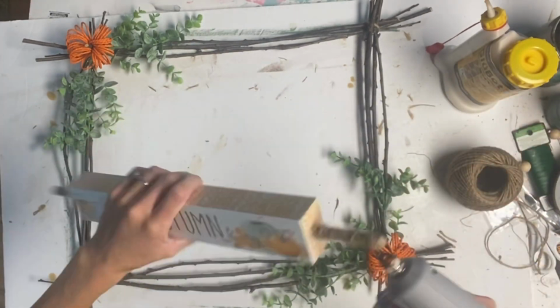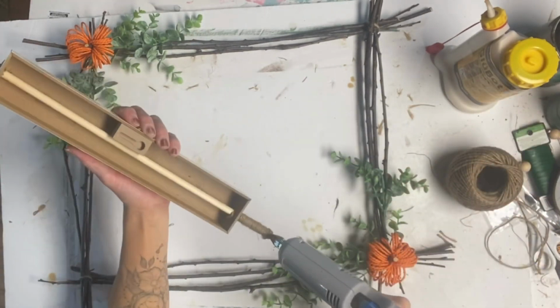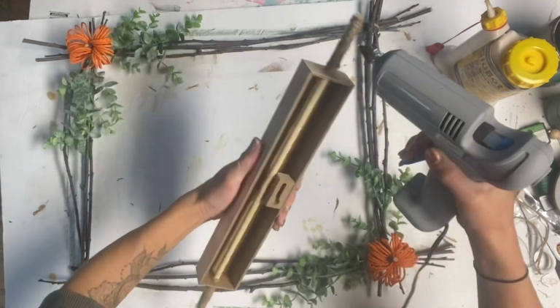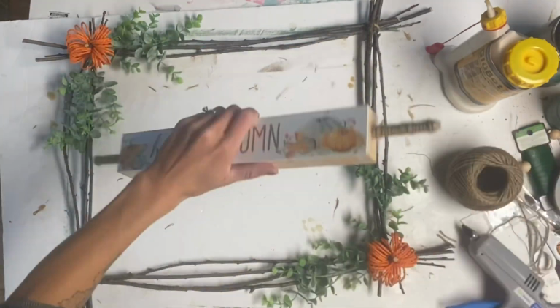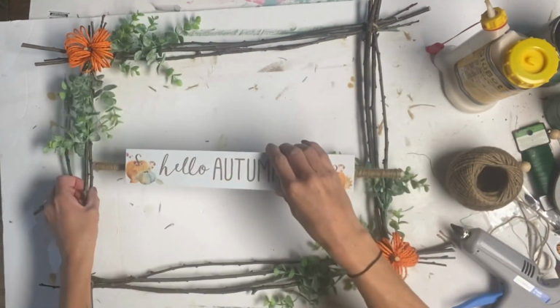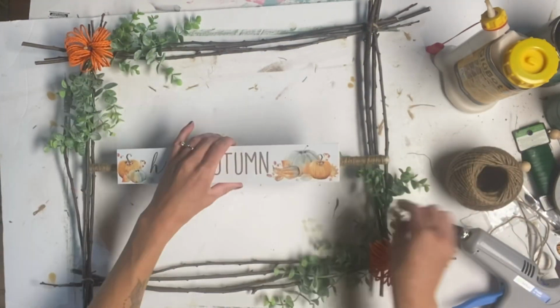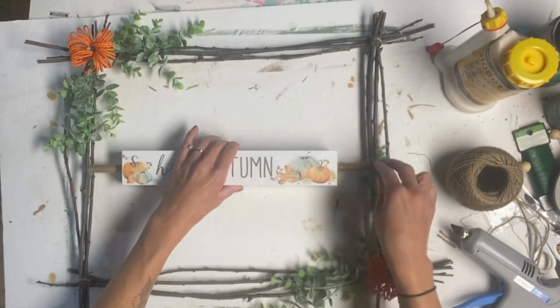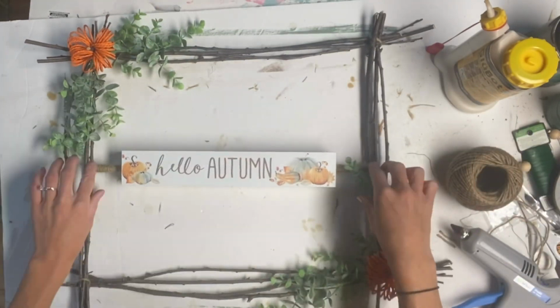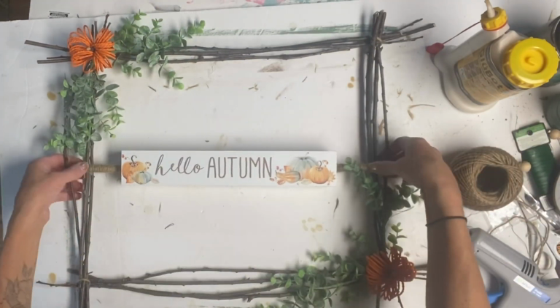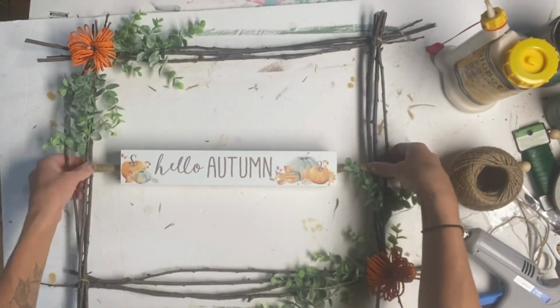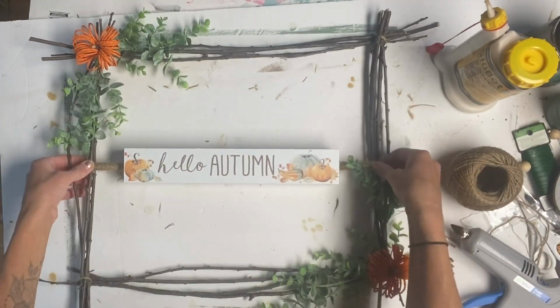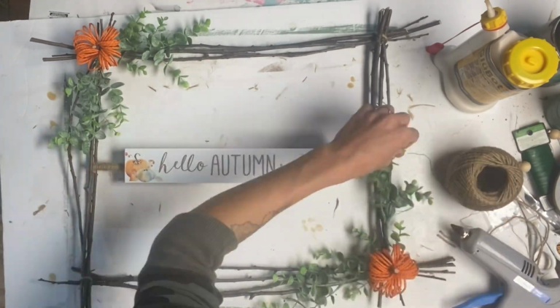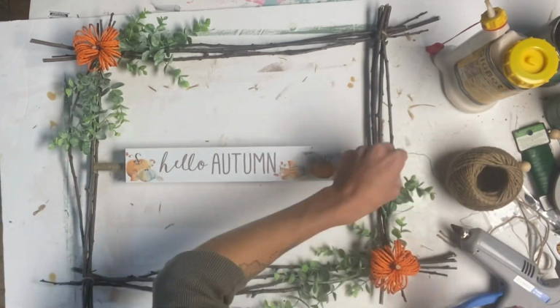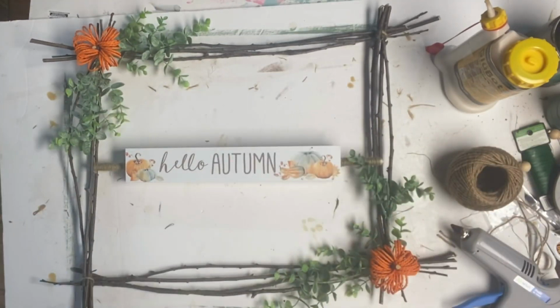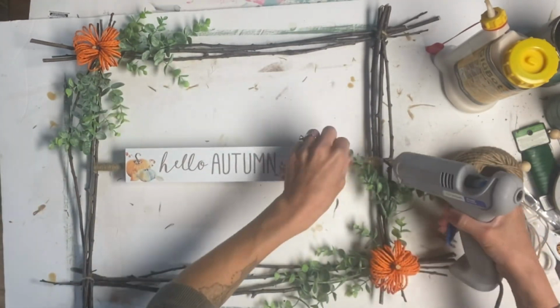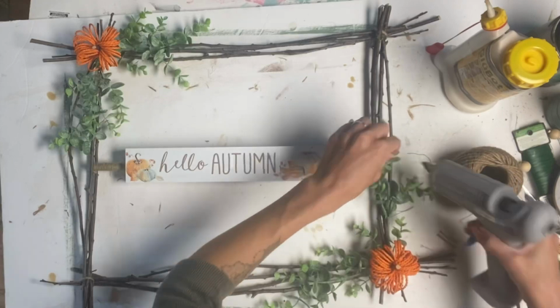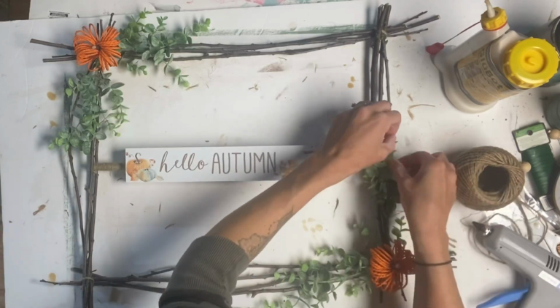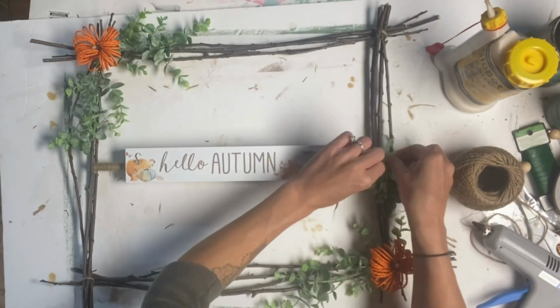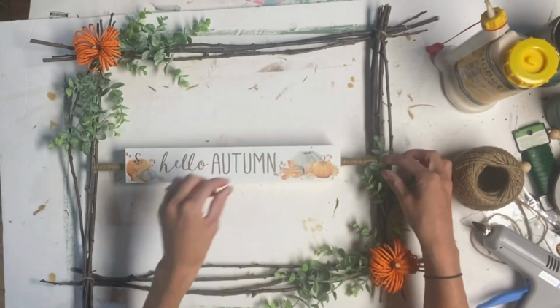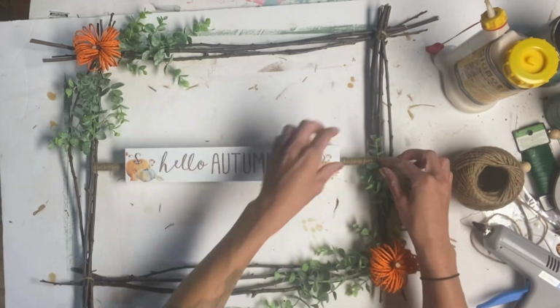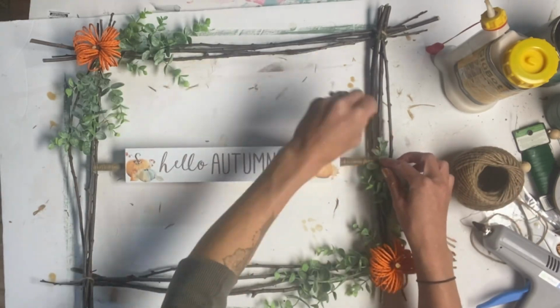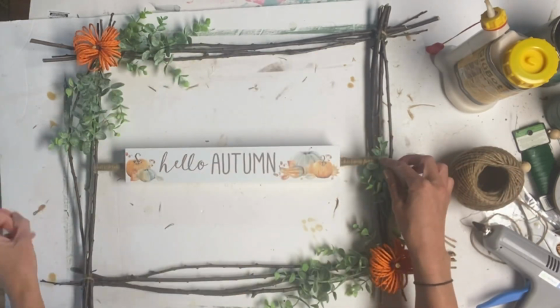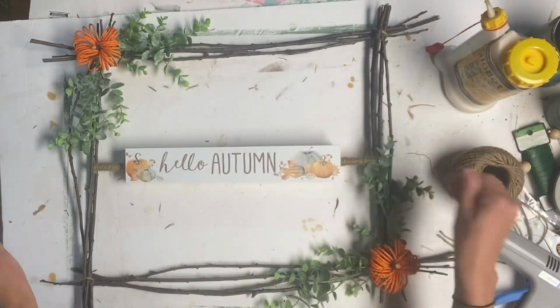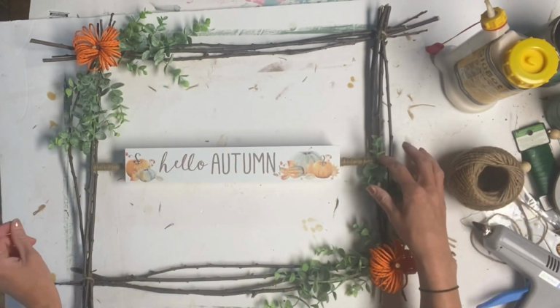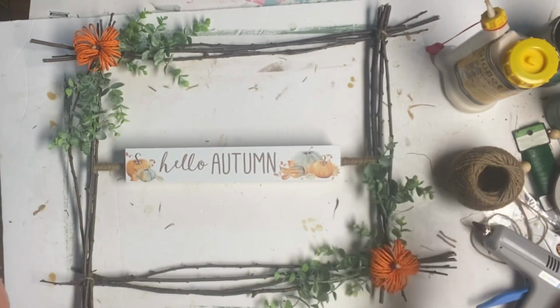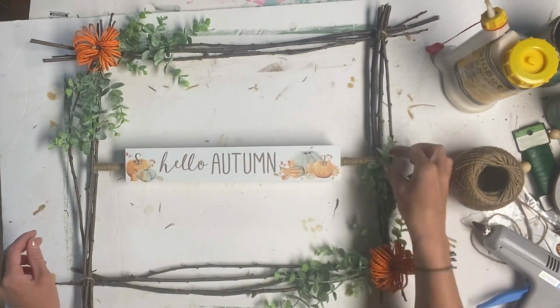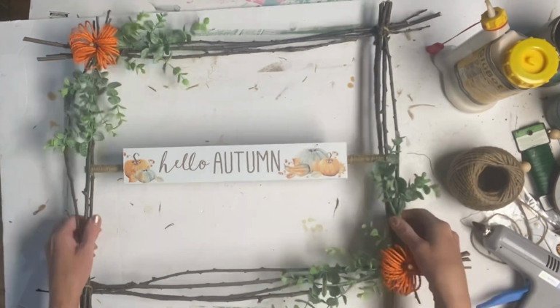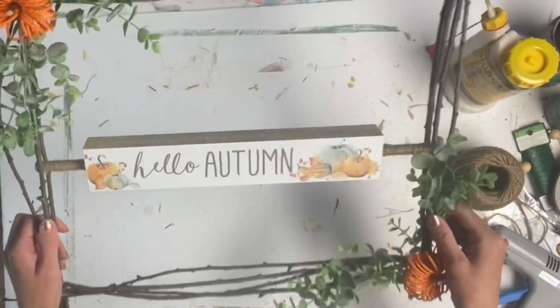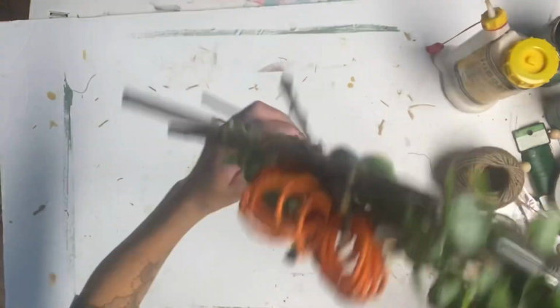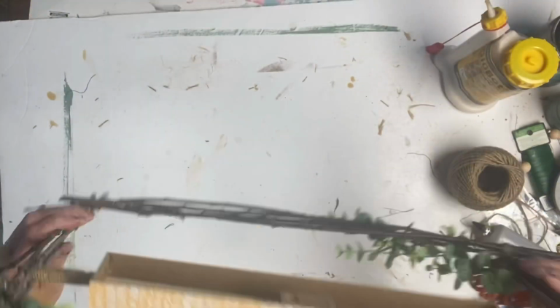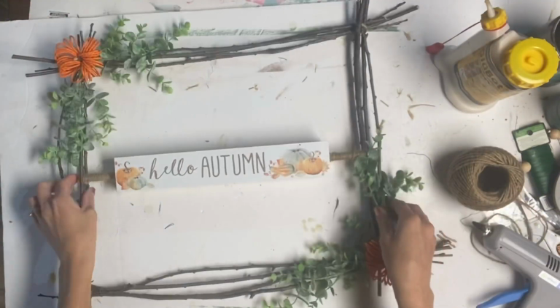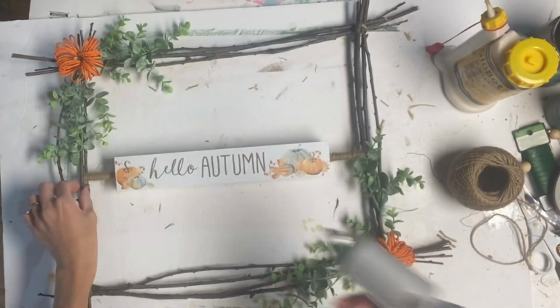I took some hot glue, put it on the ends, and secured the sign to the center of the frame. And there you go — we just have this Hello Autumn stick frame, made using sticks right from the backyard.